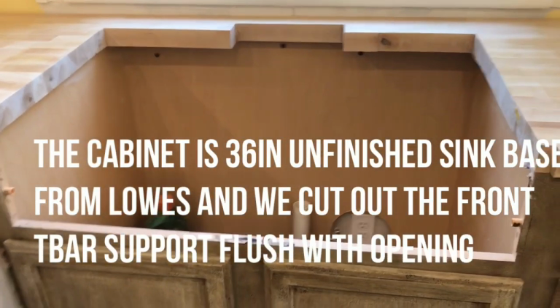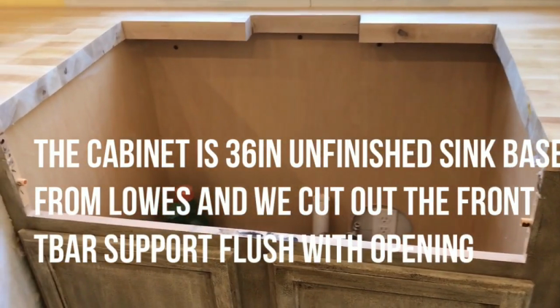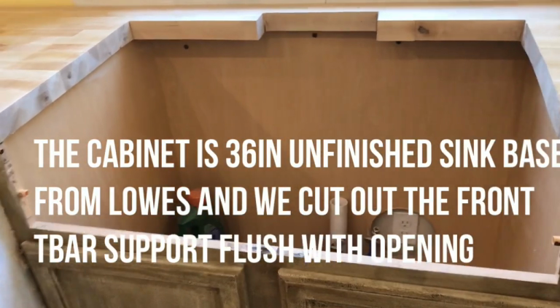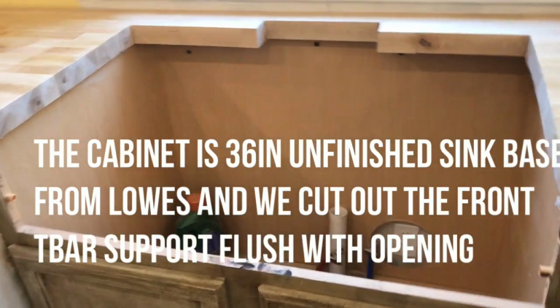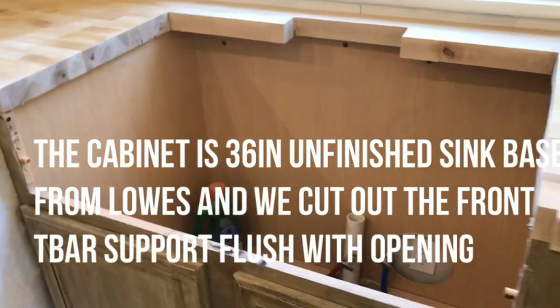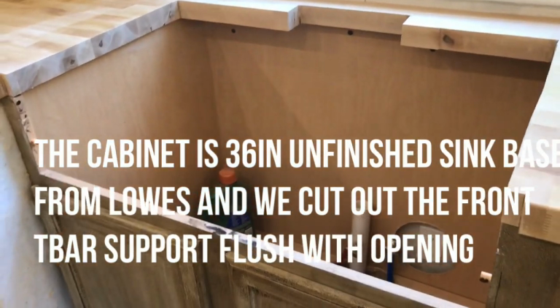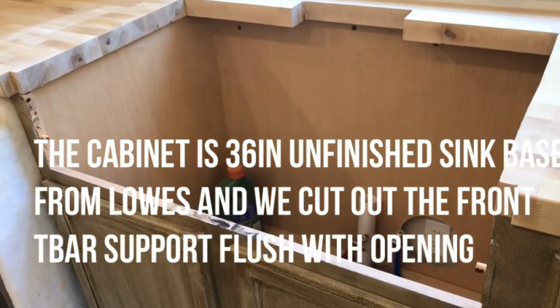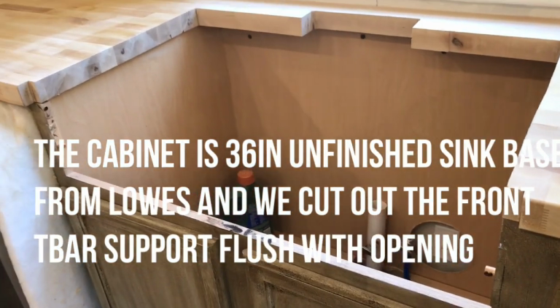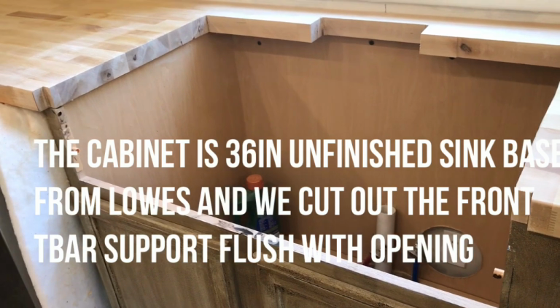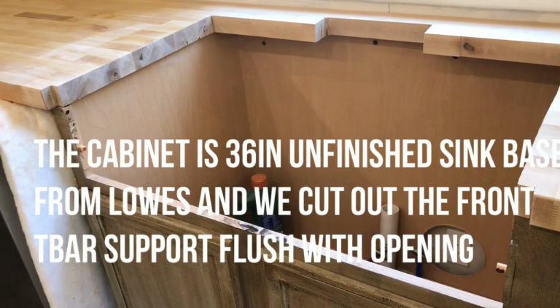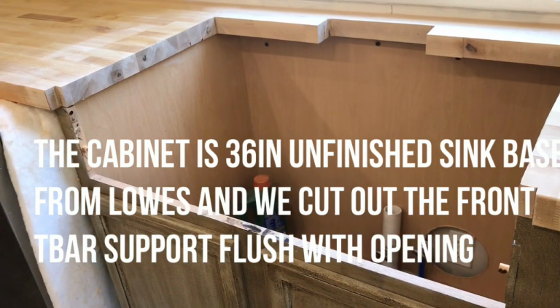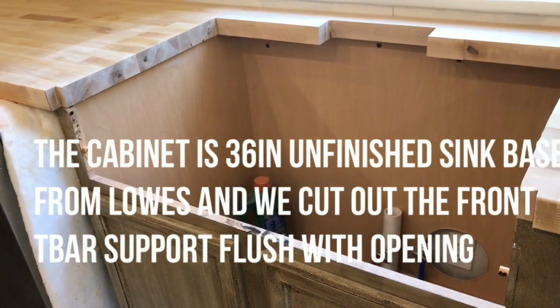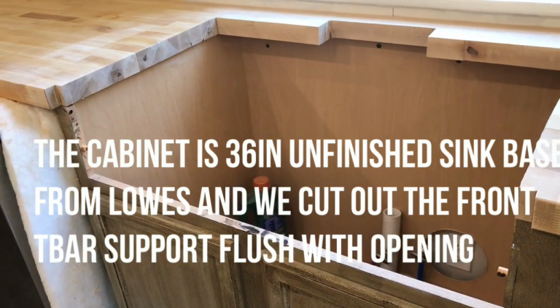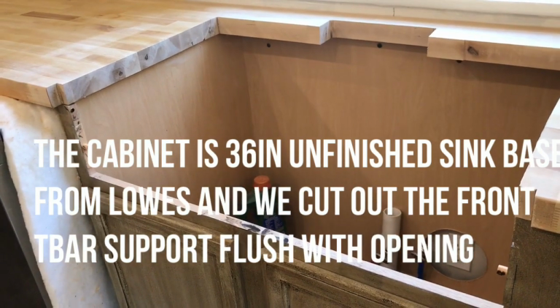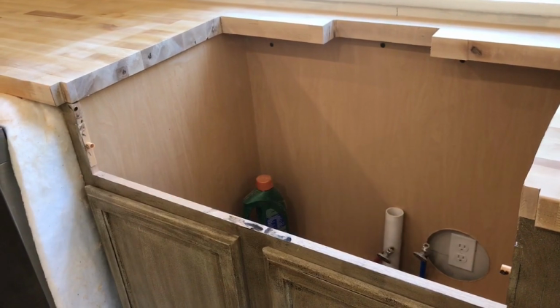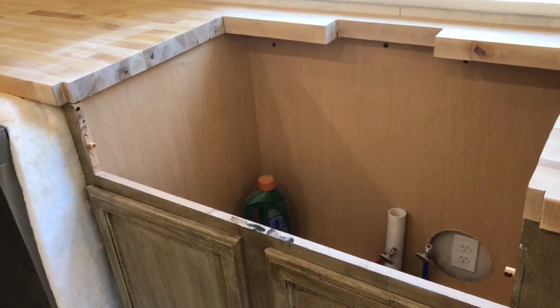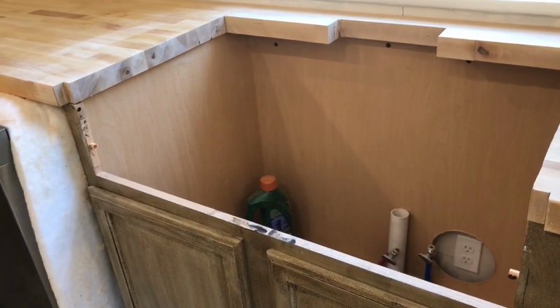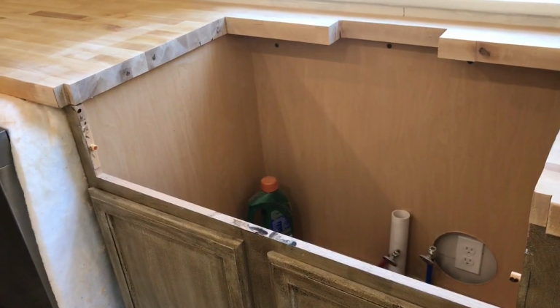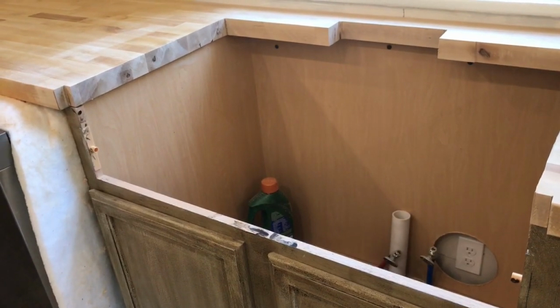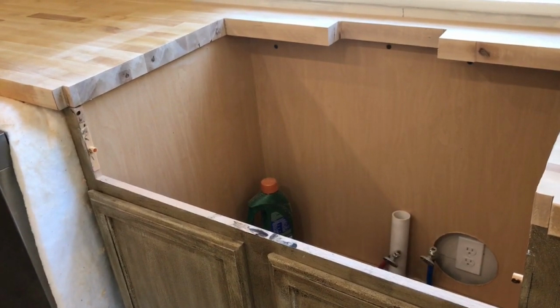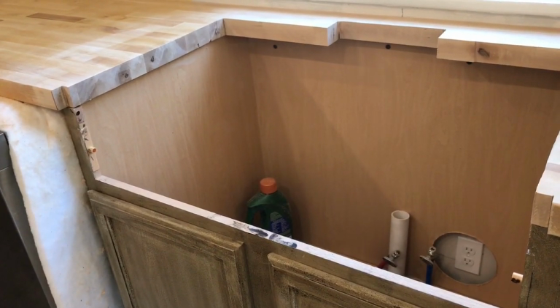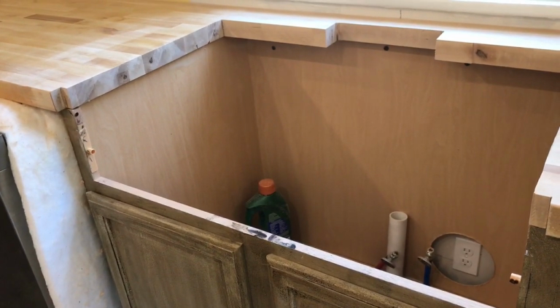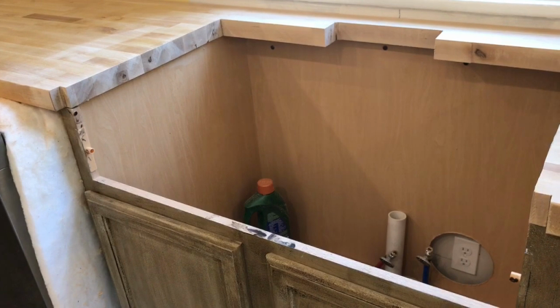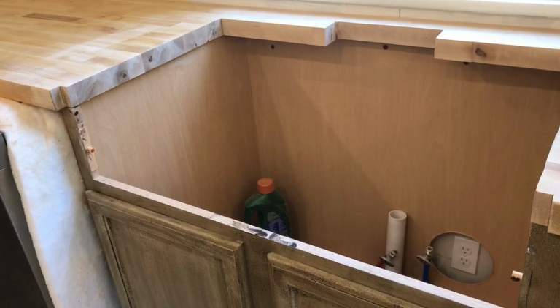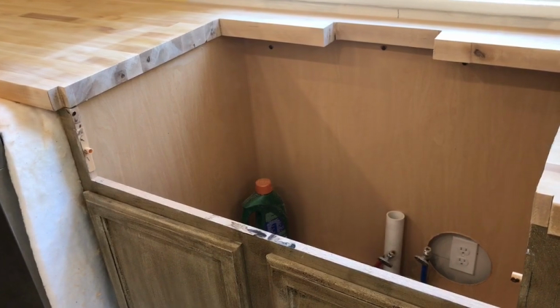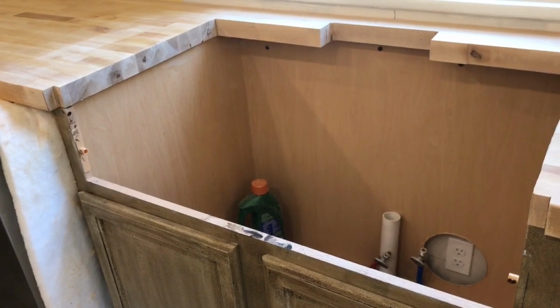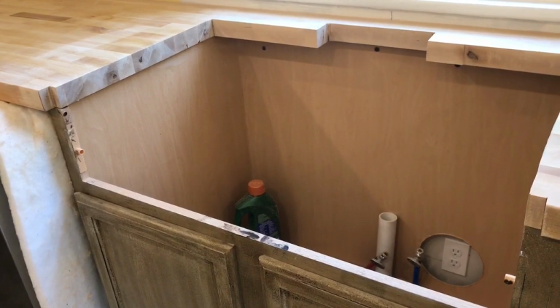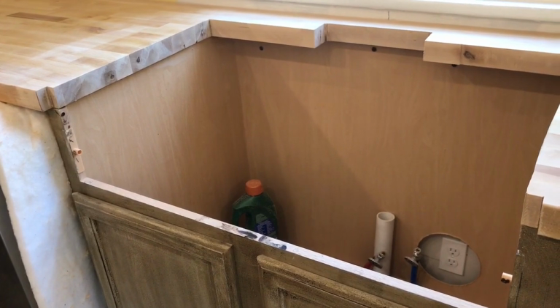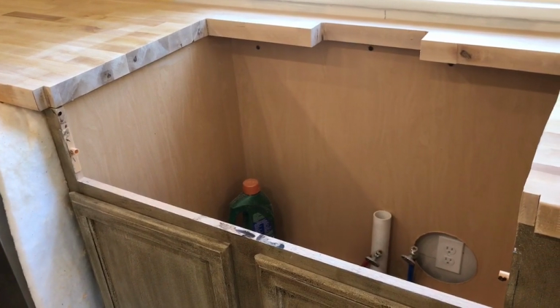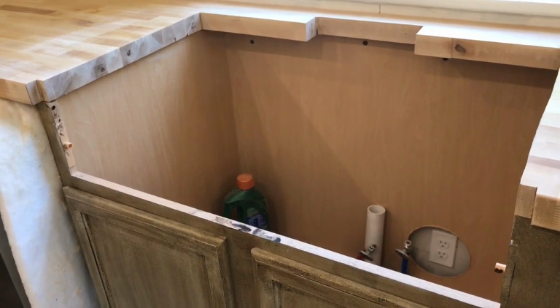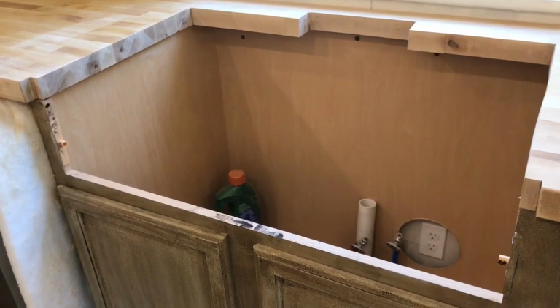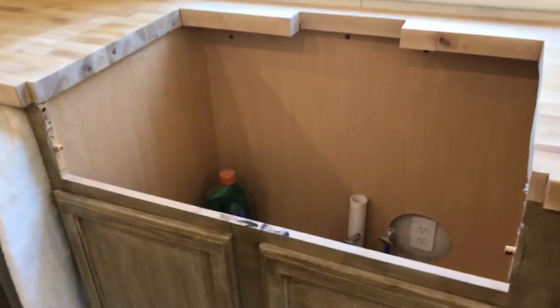My husband and I are putting in a farm sink — the Sinkology Josephine model from Home Depot. It's a drop-in sink and we're installing it on our butcher block countertop.